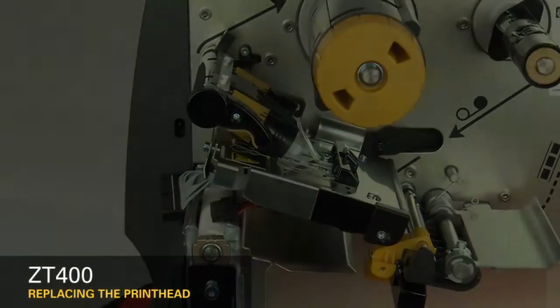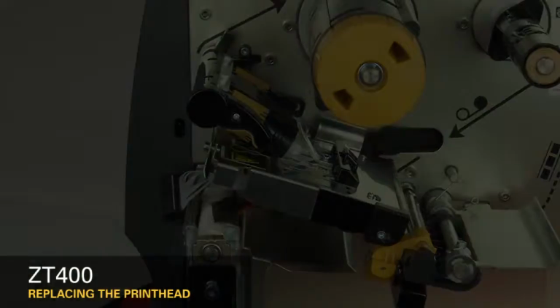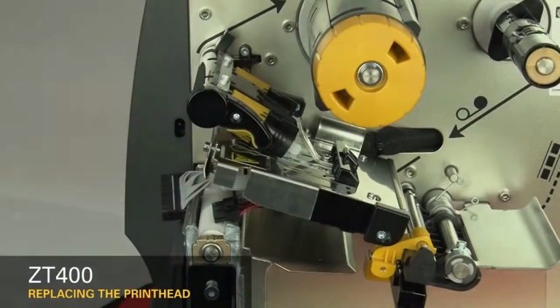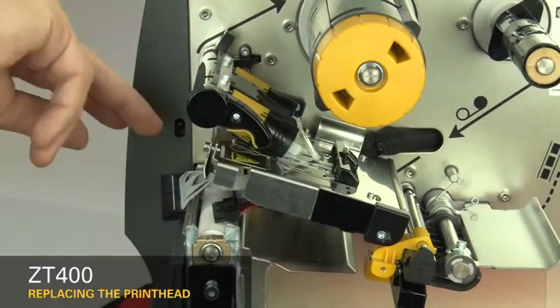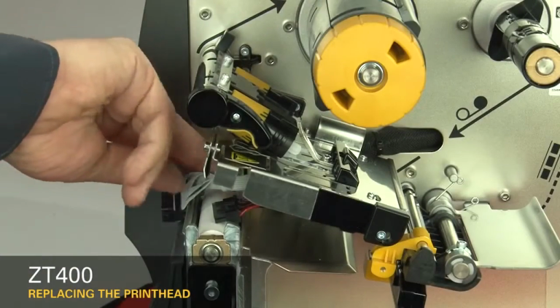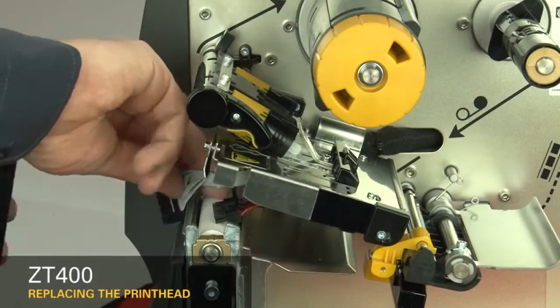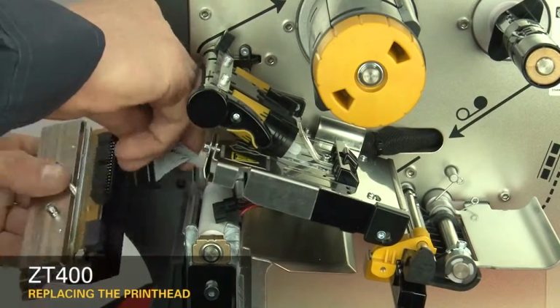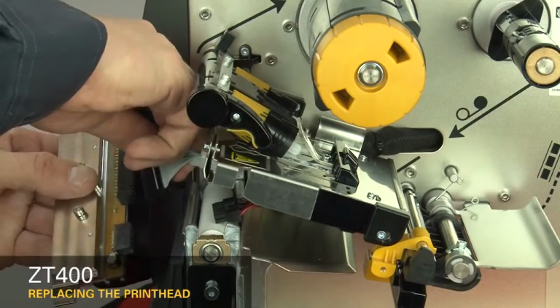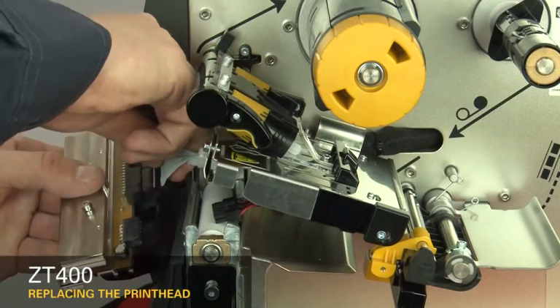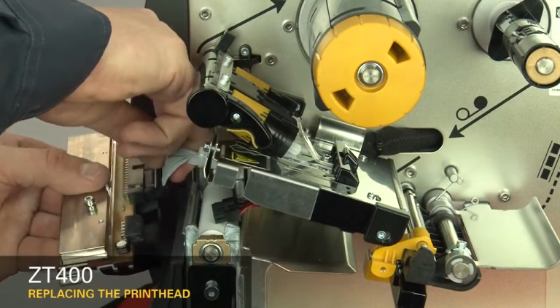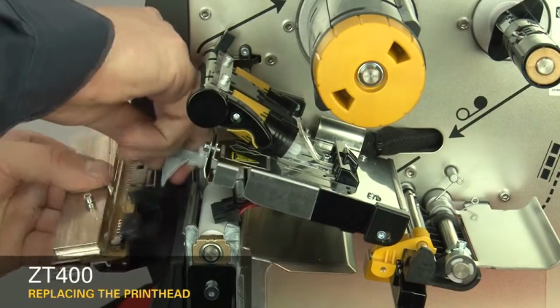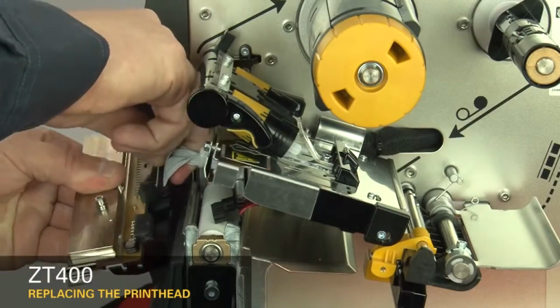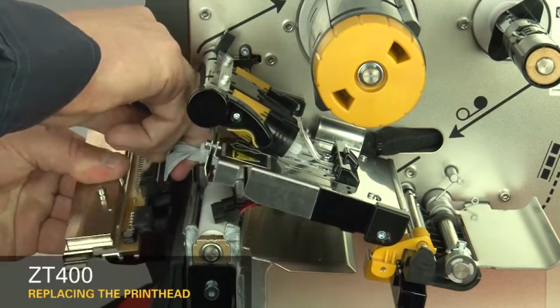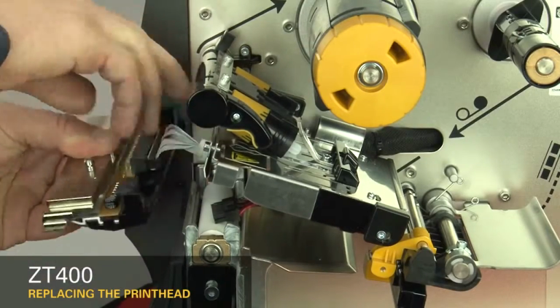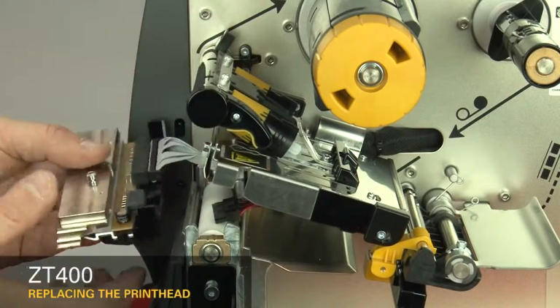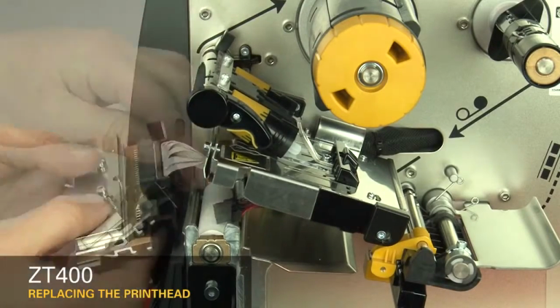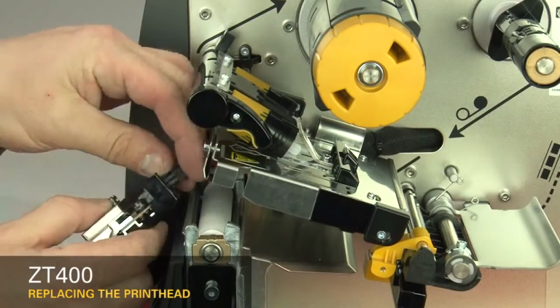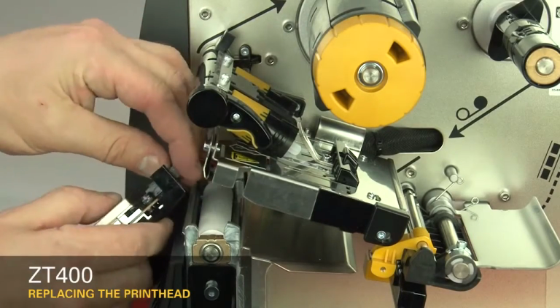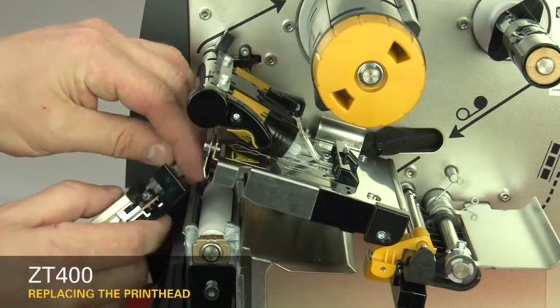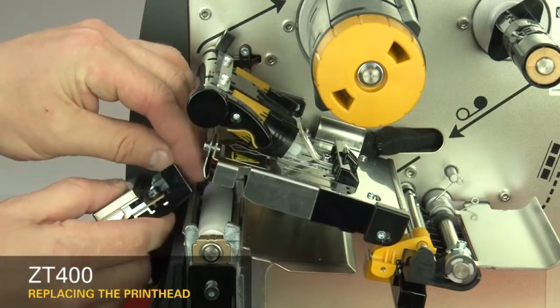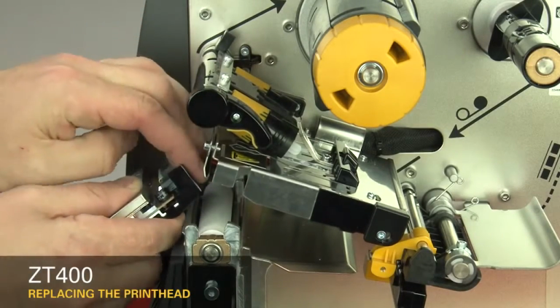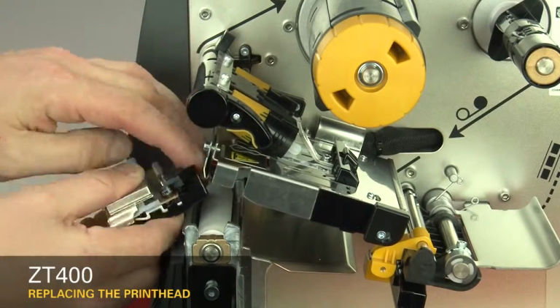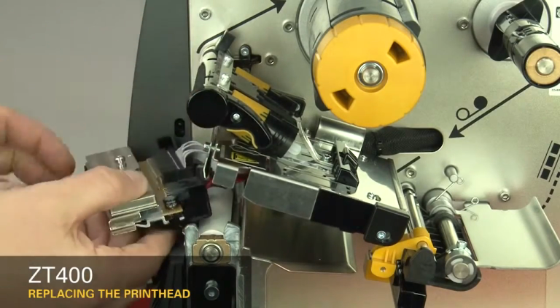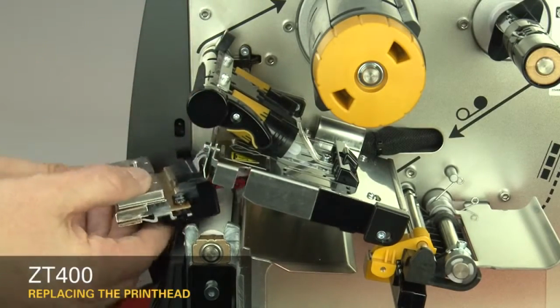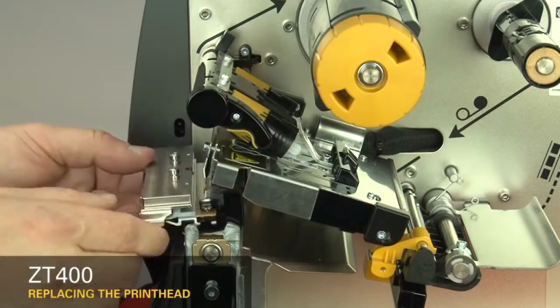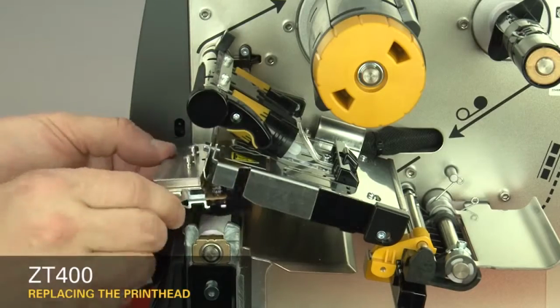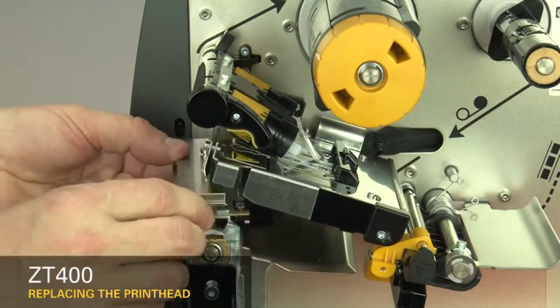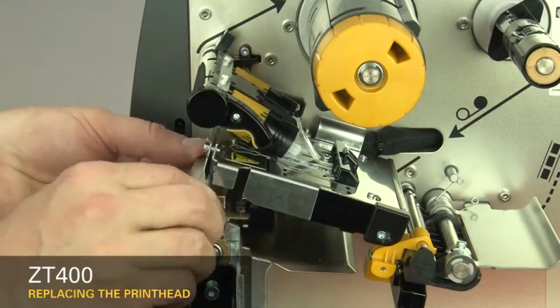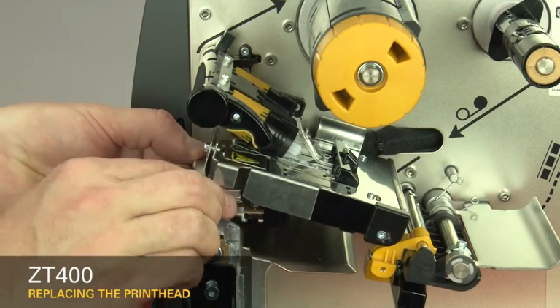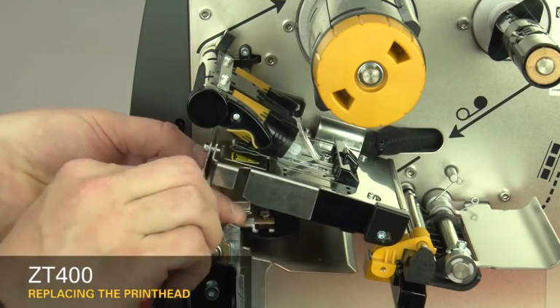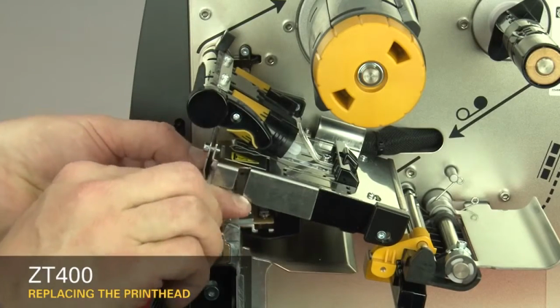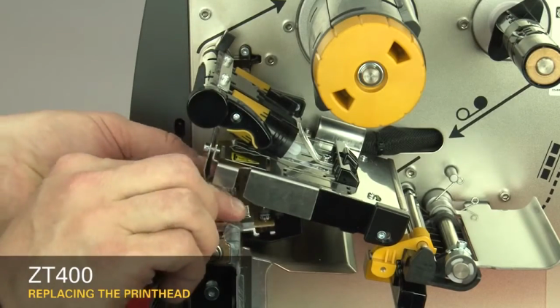Connect the new printhead to the power and data cables. Slide the printhead cable back into the printhead cable cover.